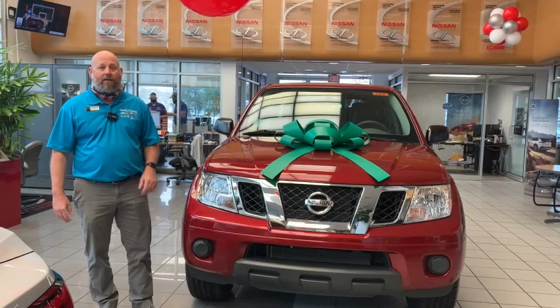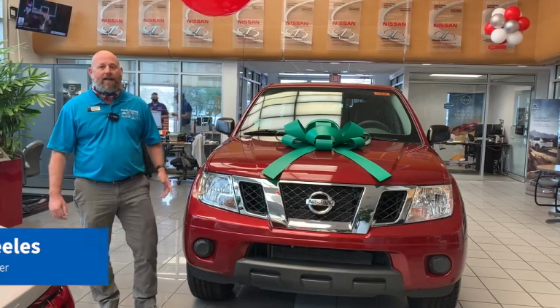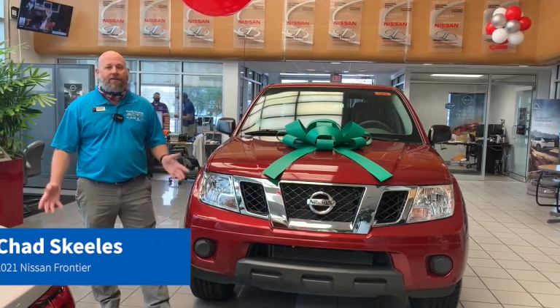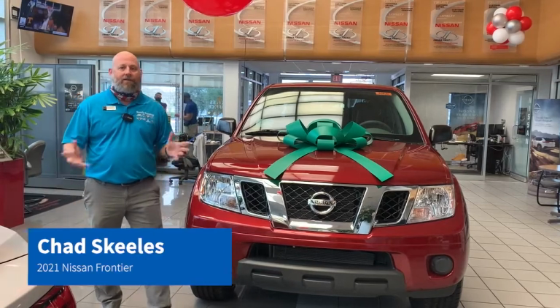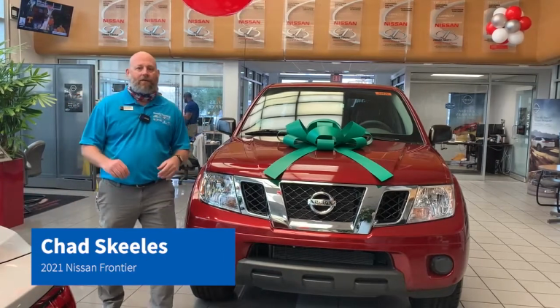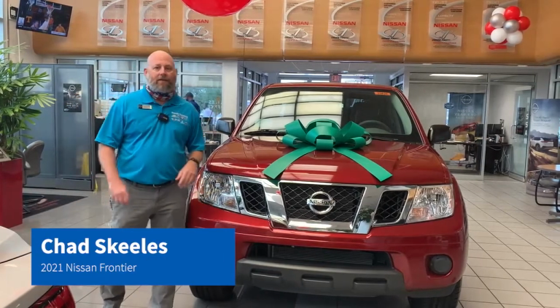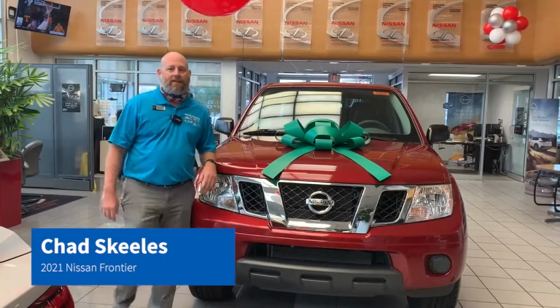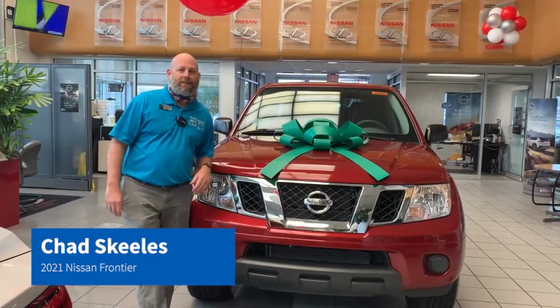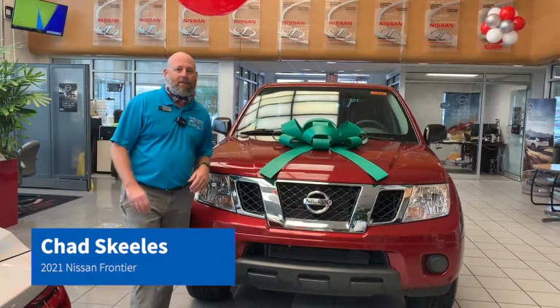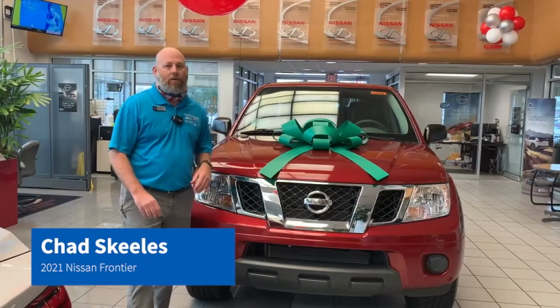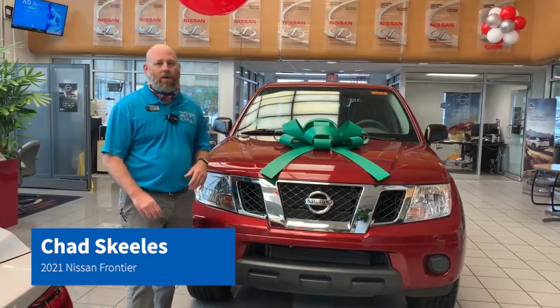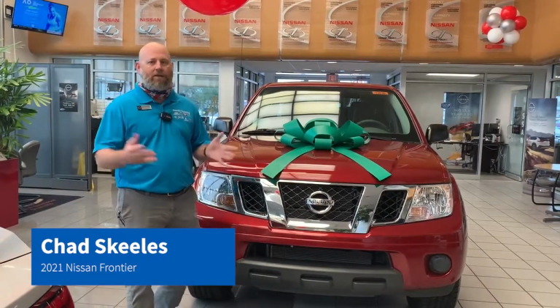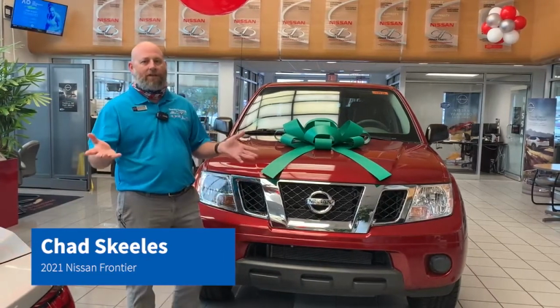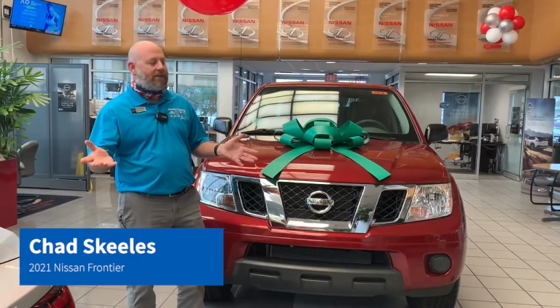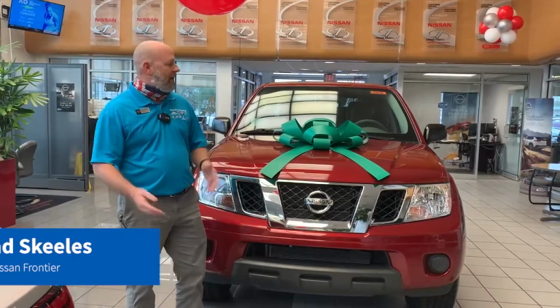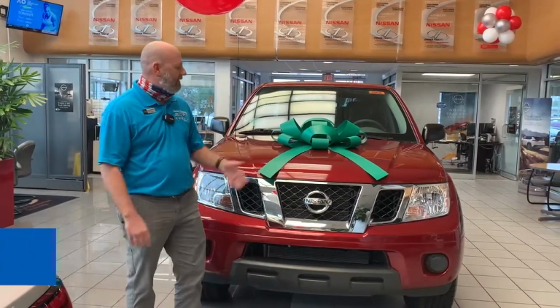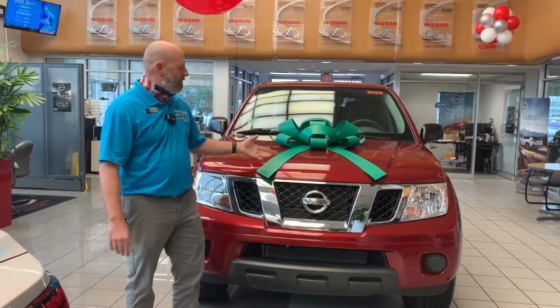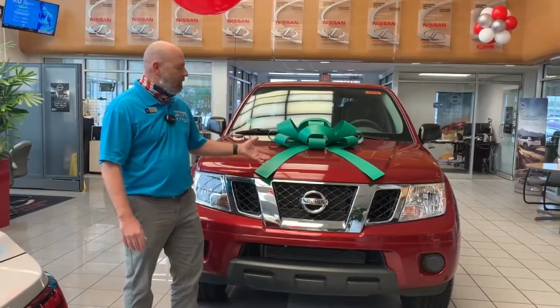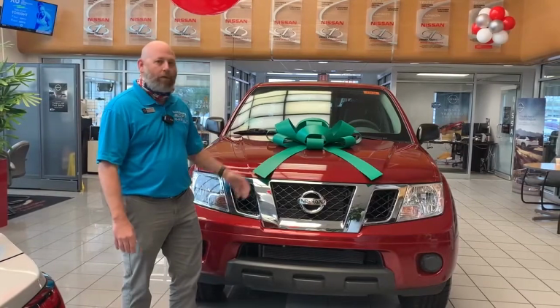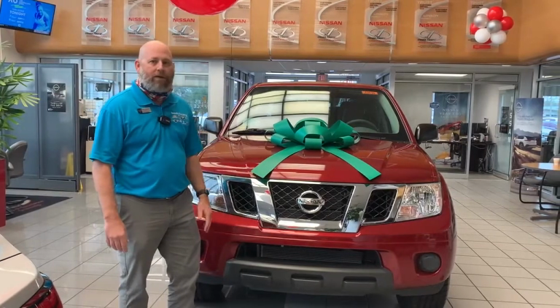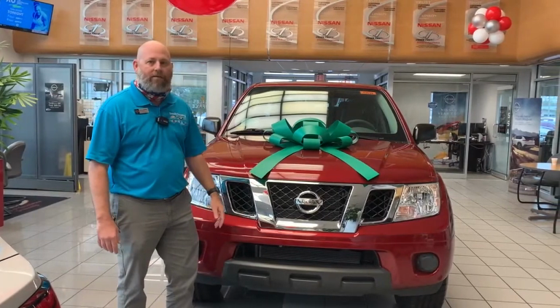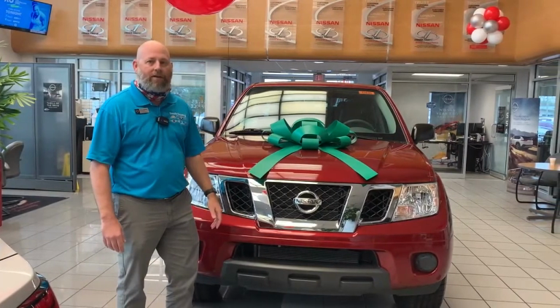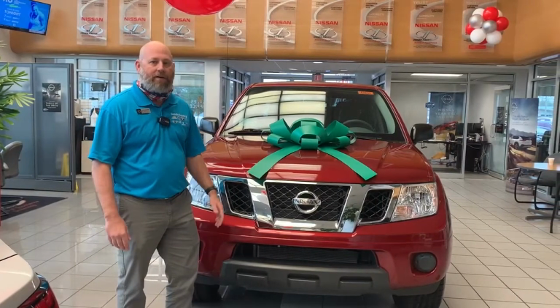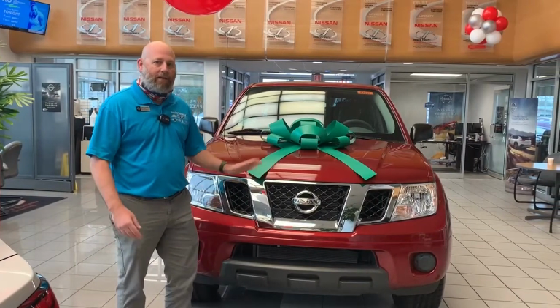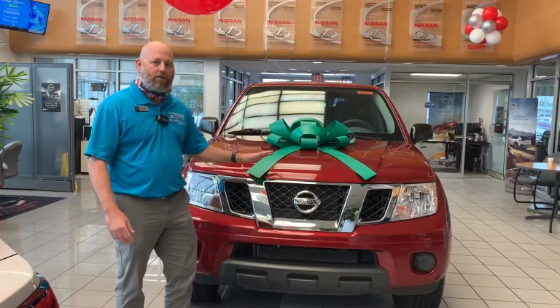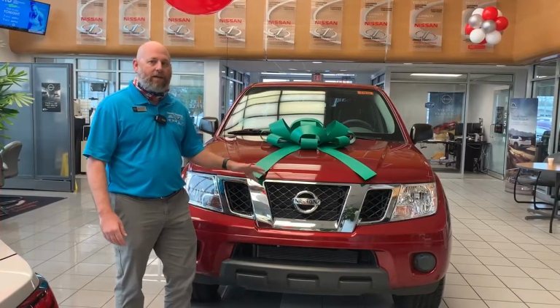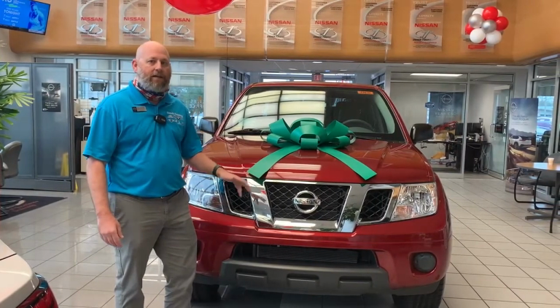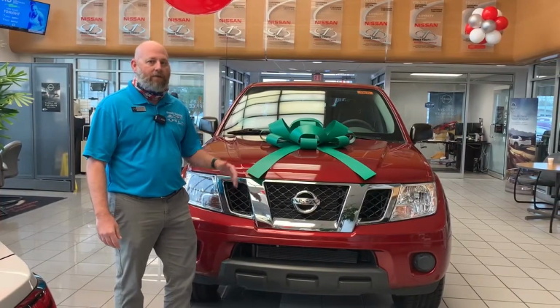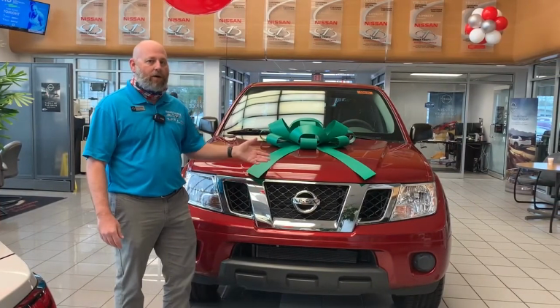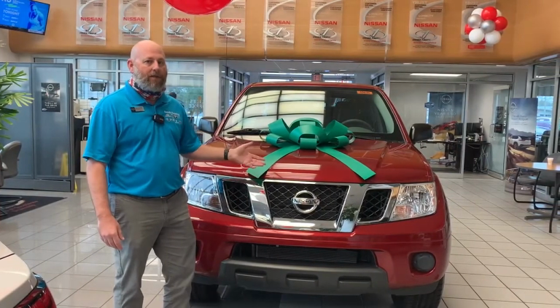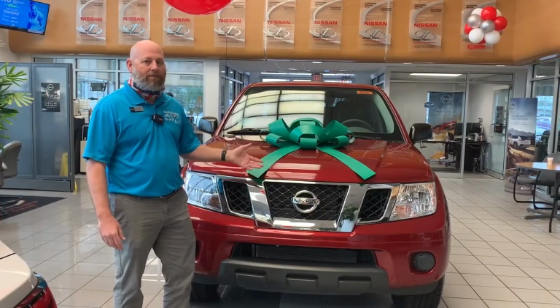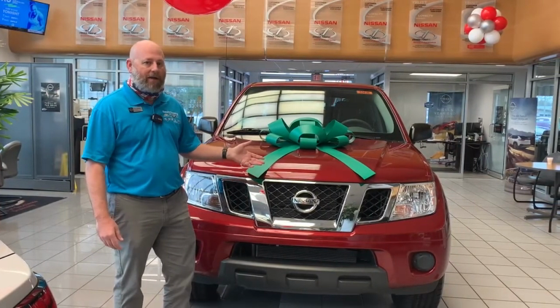Hey guys, Chad Skills here at Sandy's Hanson Nissan of Pensacola. Wanted to give you a little chance today to highlight the 2021 Nissan Frontier. They are starting to hit, so let you know a couple of things about it.